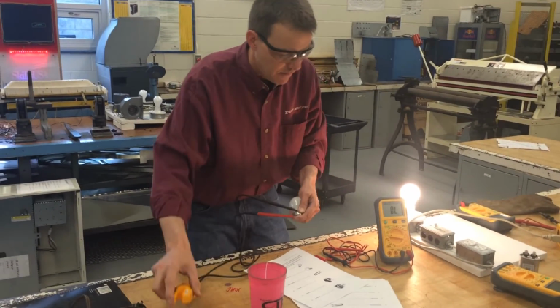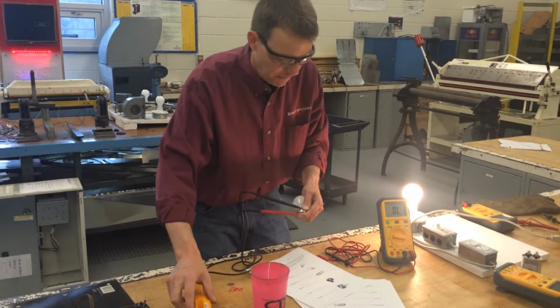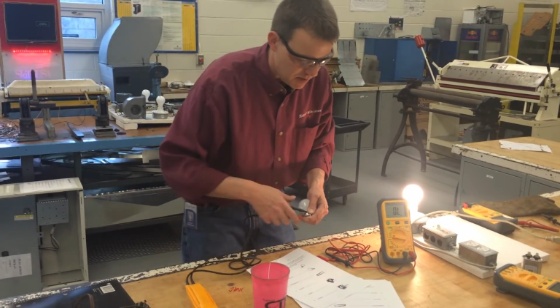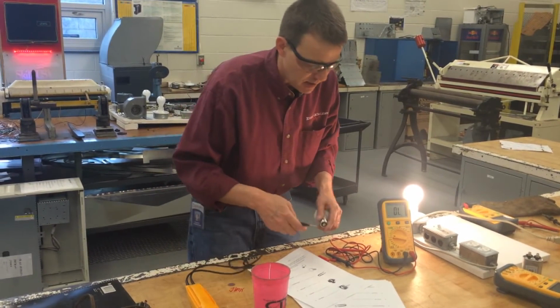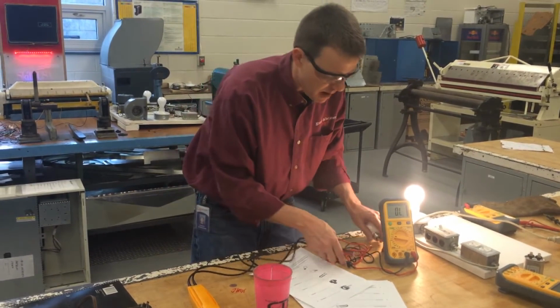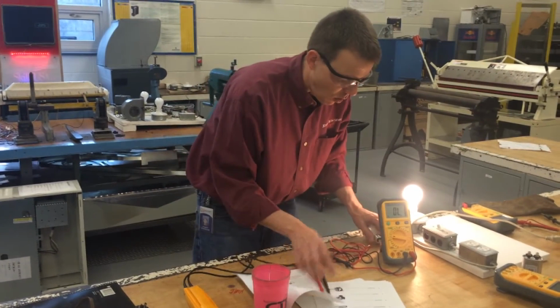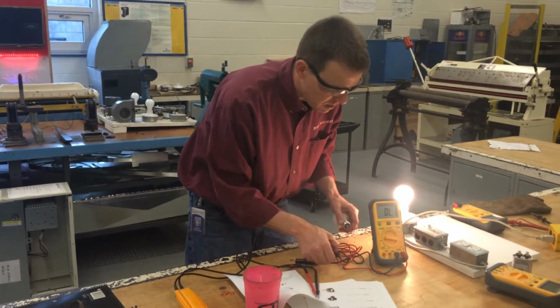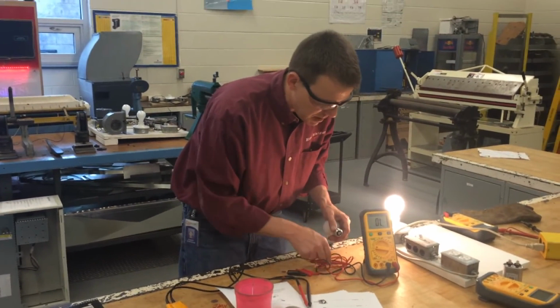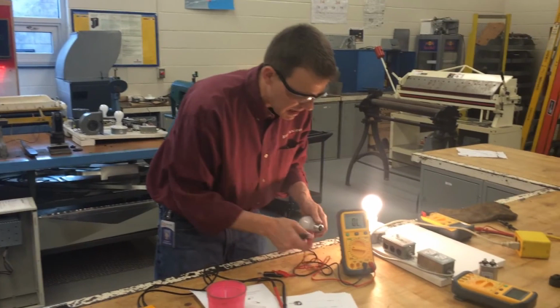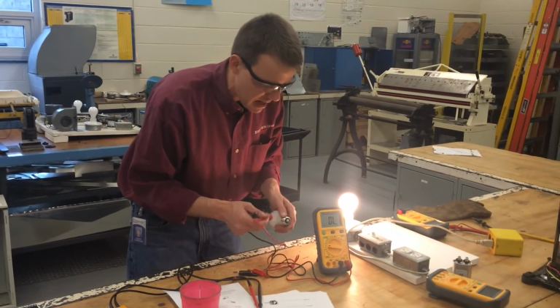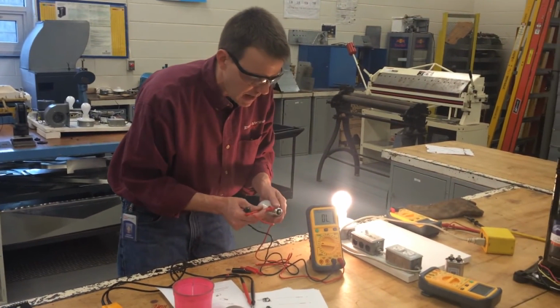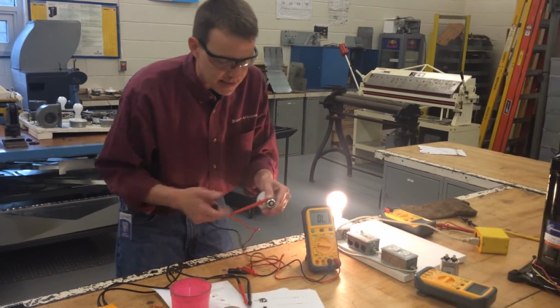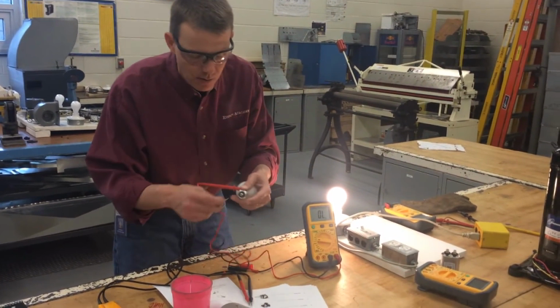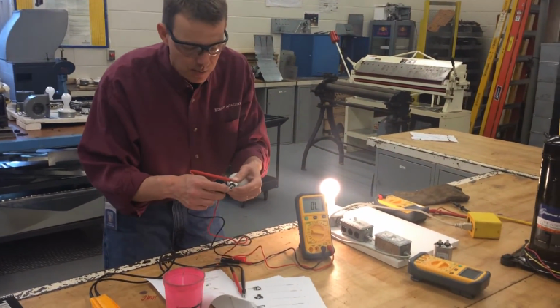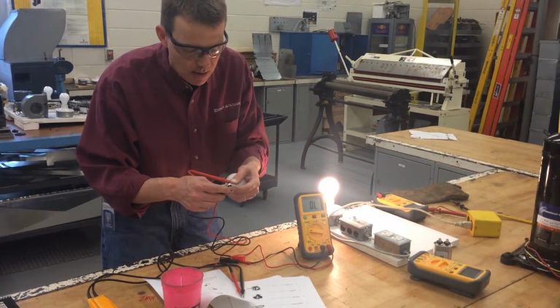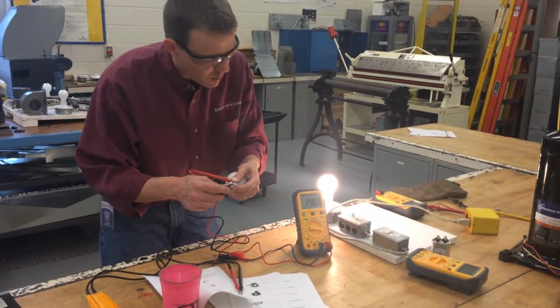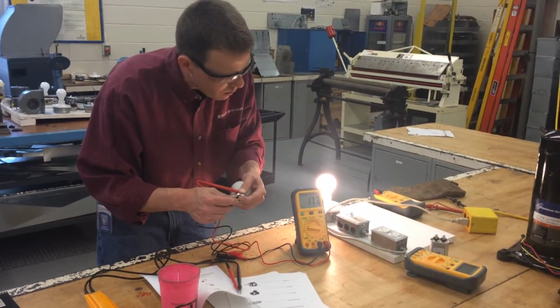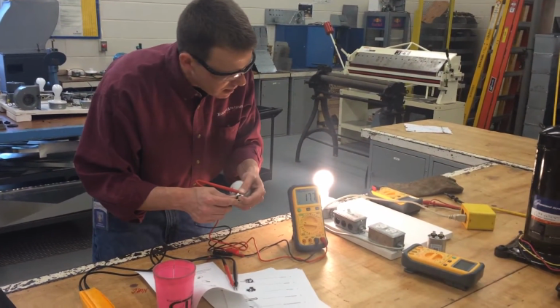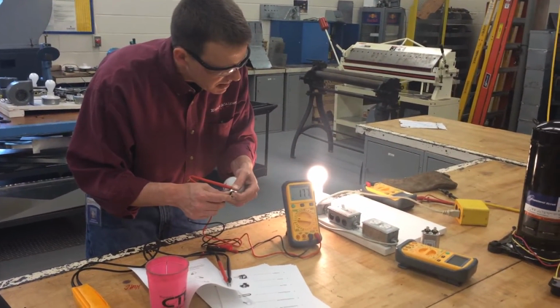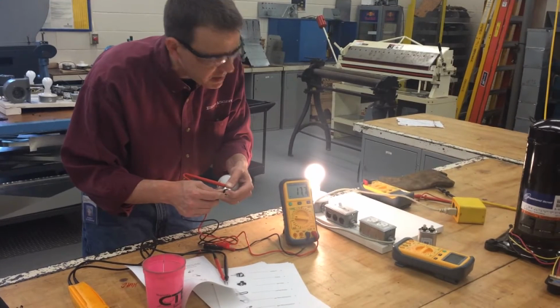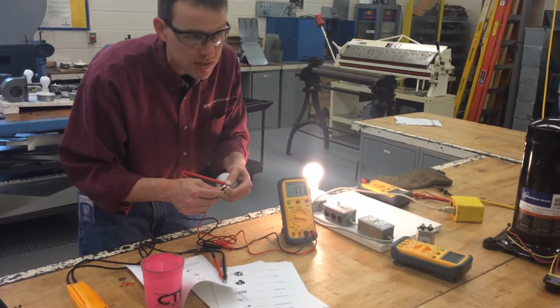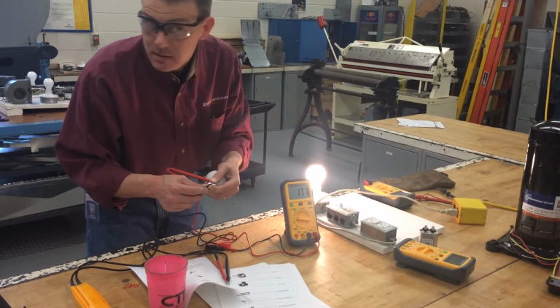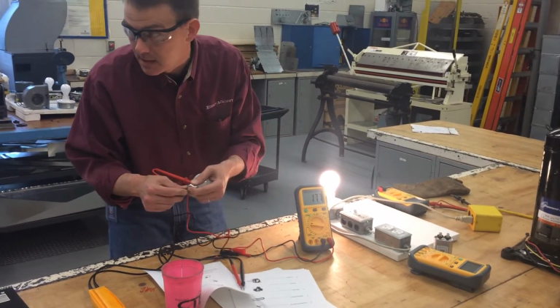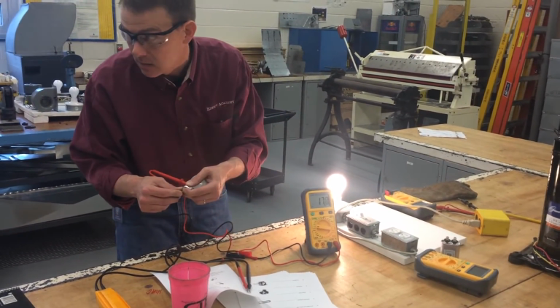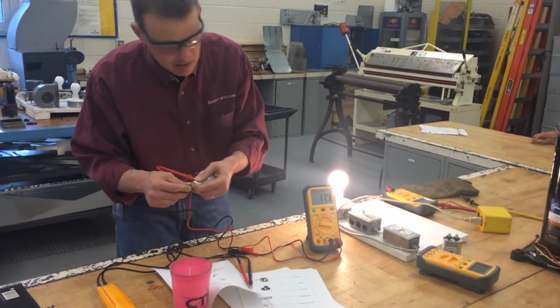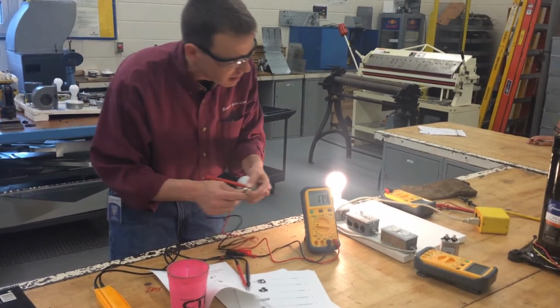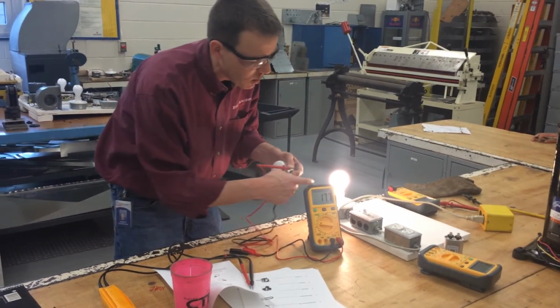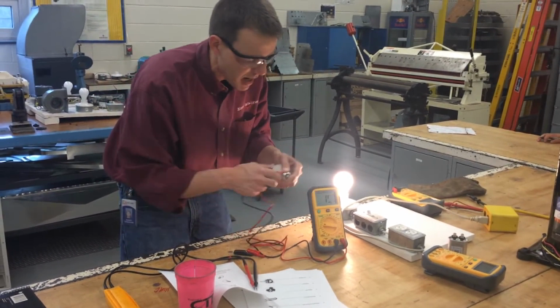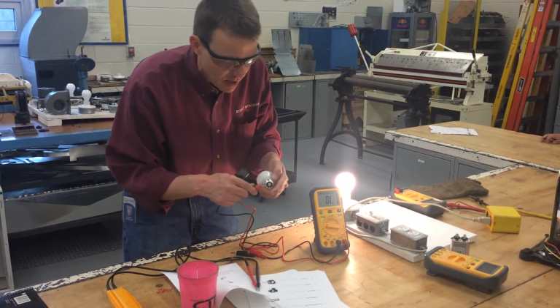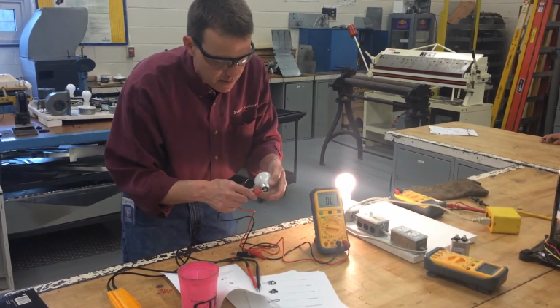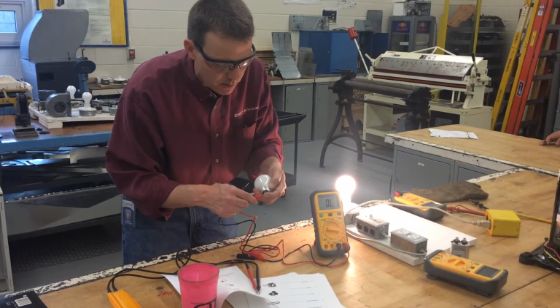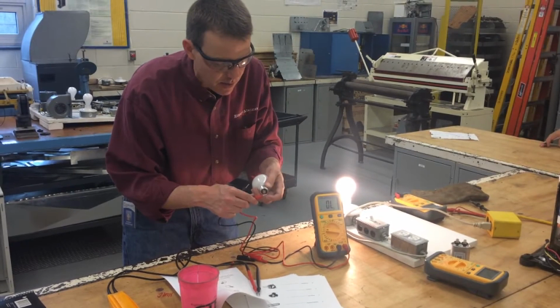Using the other meter, it reads 17.7 ohms — a little more precise, but essentially the same. It doesn't matter which way you place the red or black leads when measuring resistance.